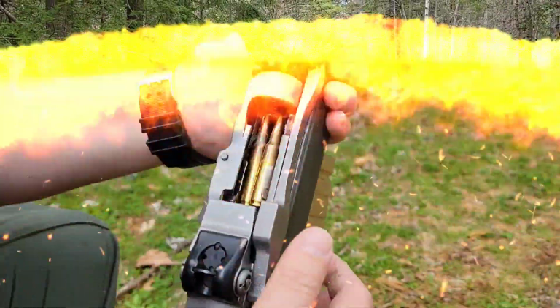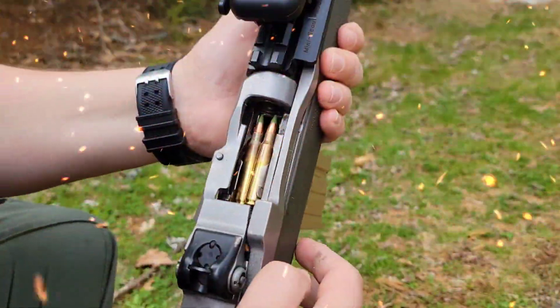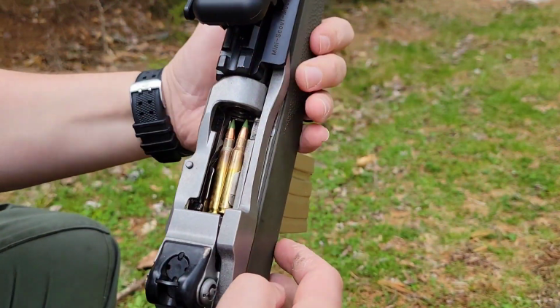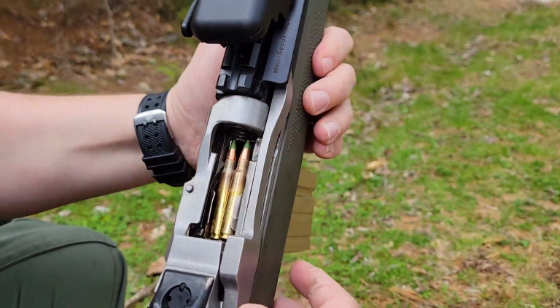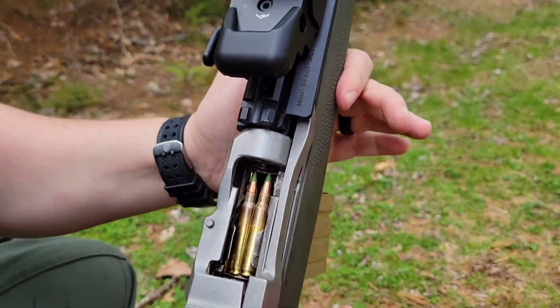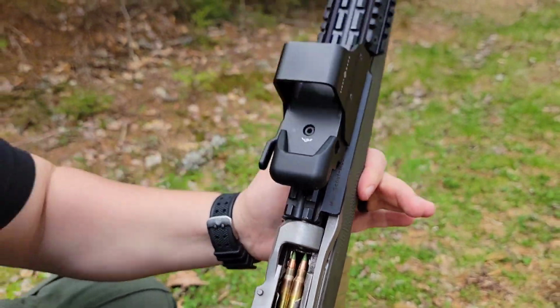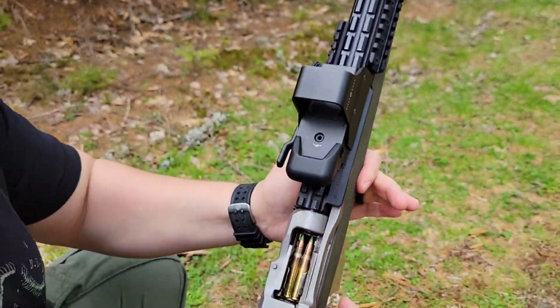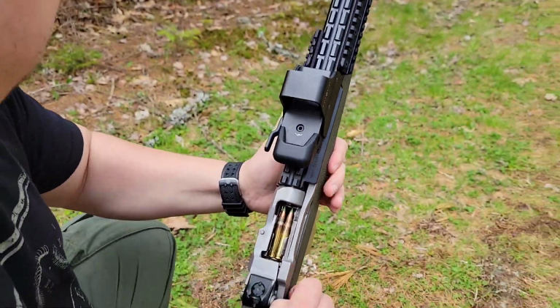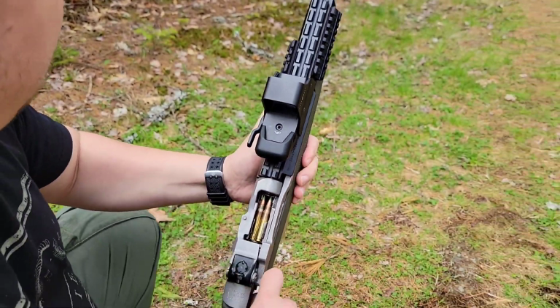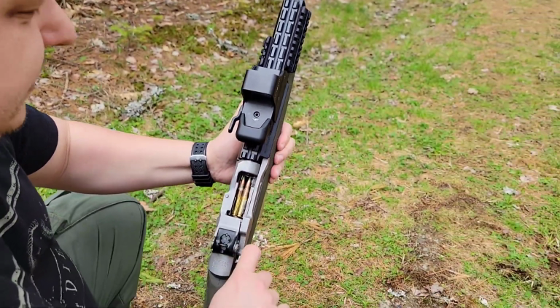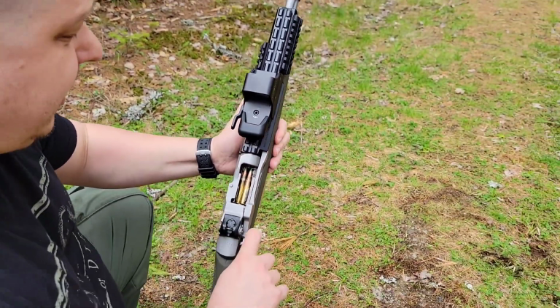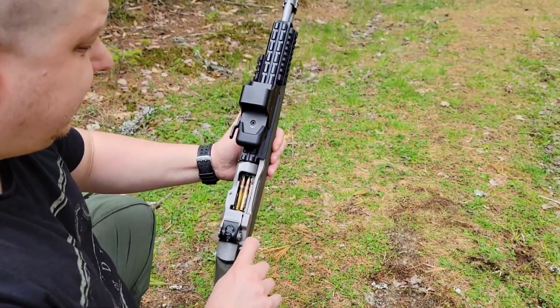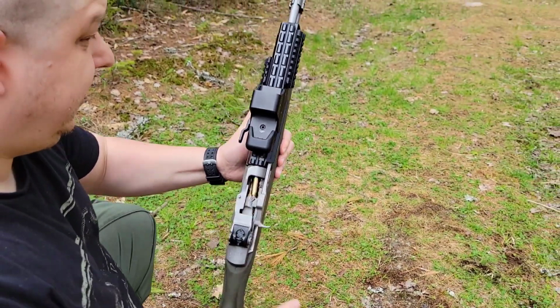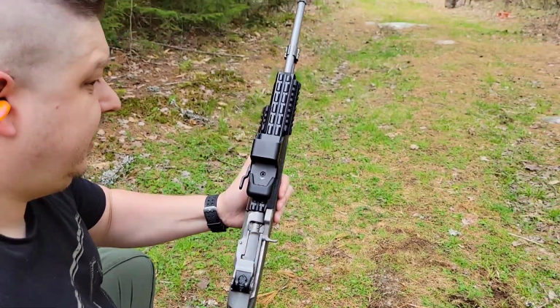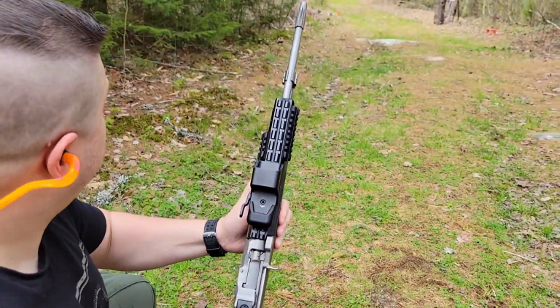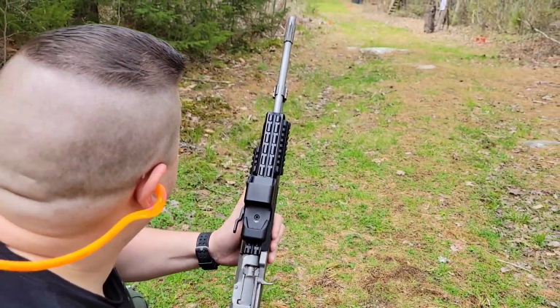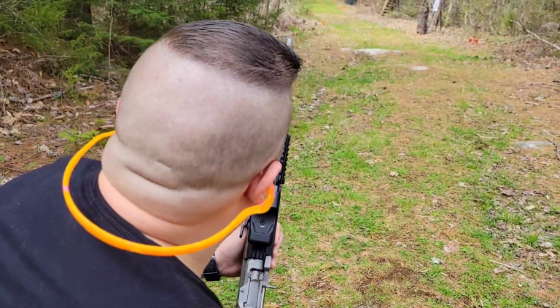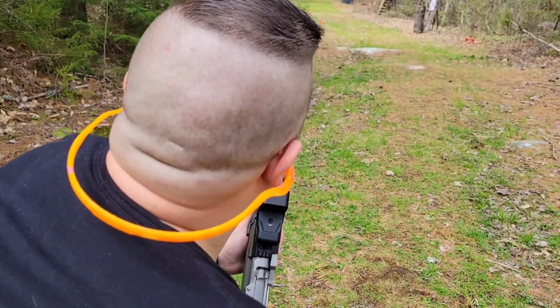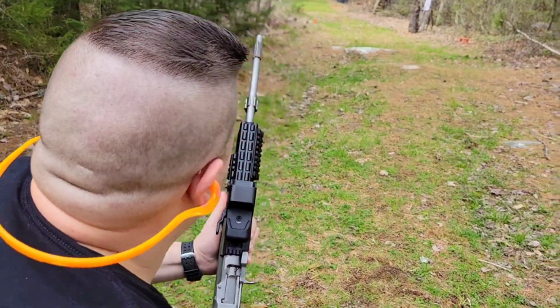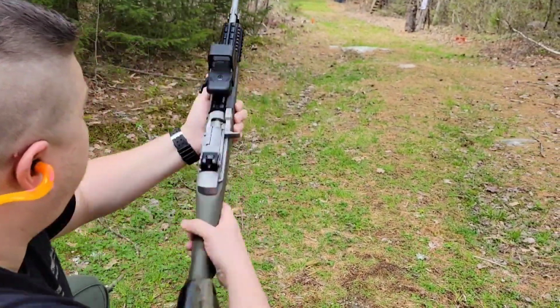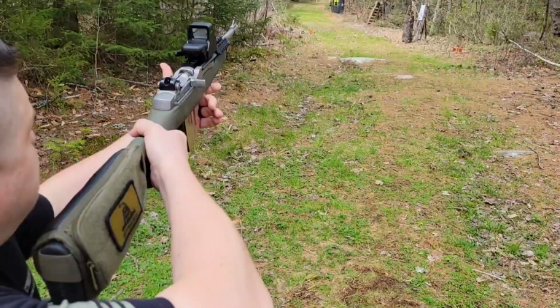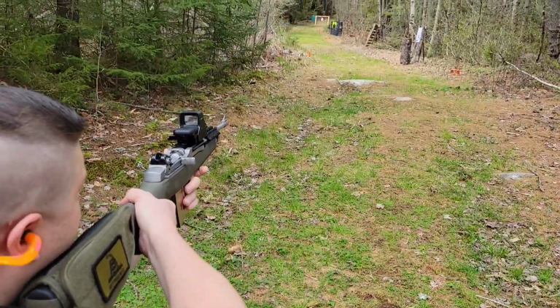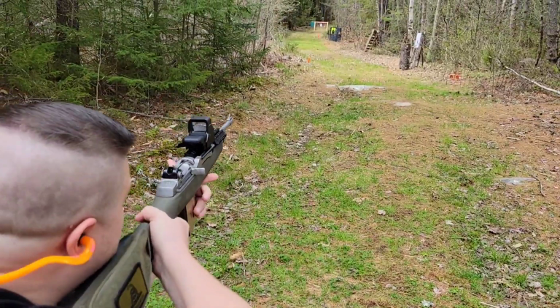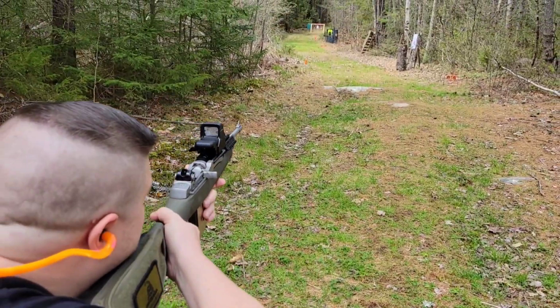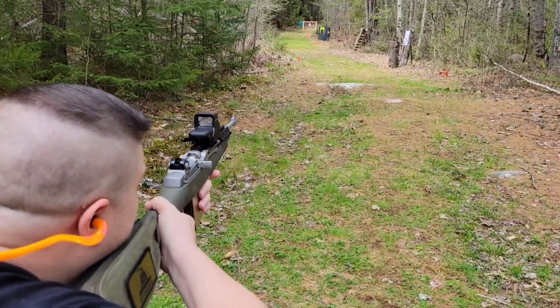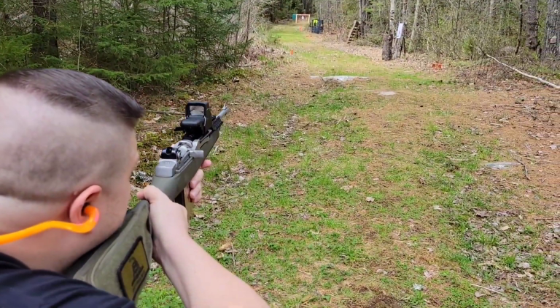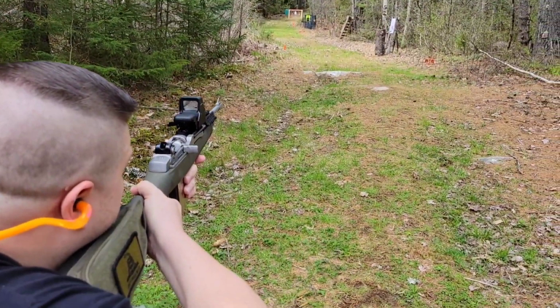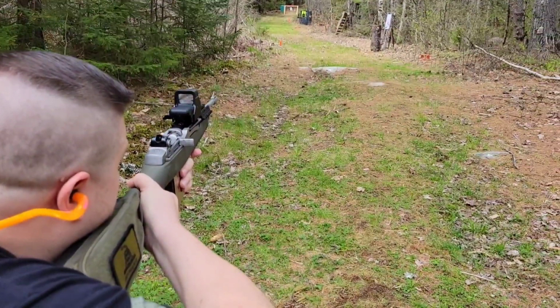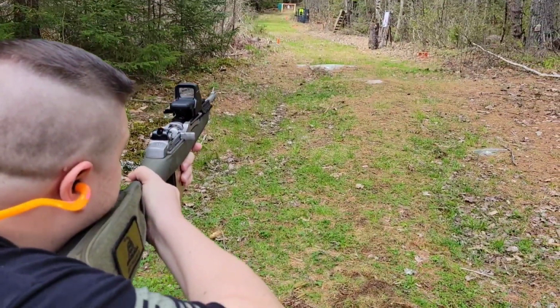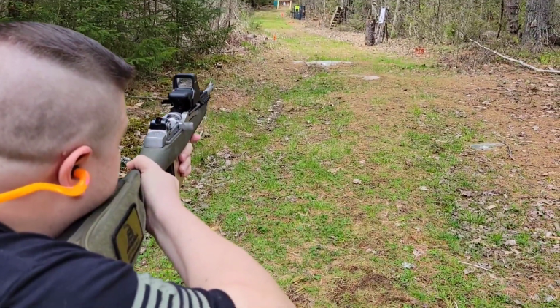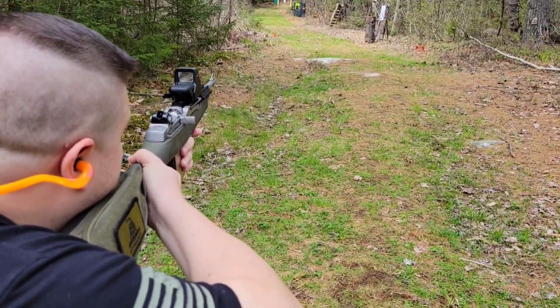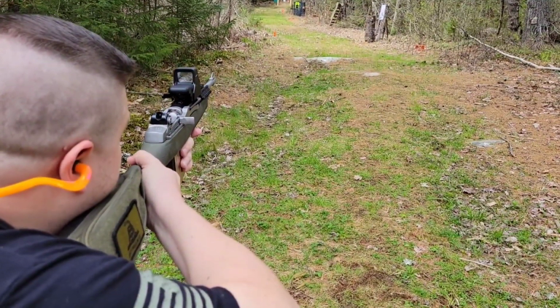Three rounds of M855 ammo at 50 yards. Let's see what kind of accuracy they give us. Not going for anything in particular, just want to see what we've got.